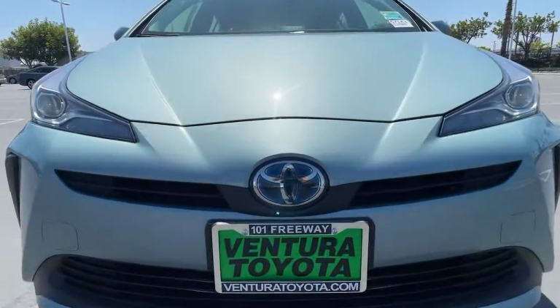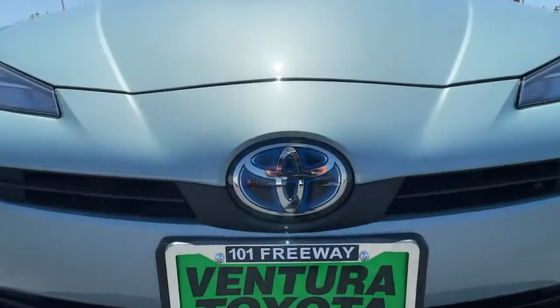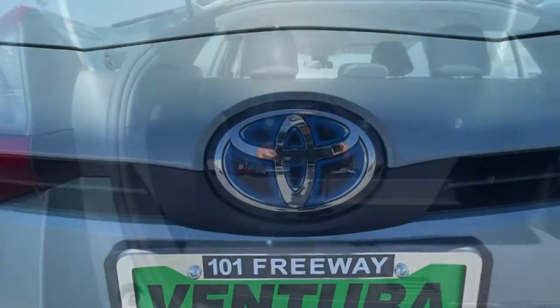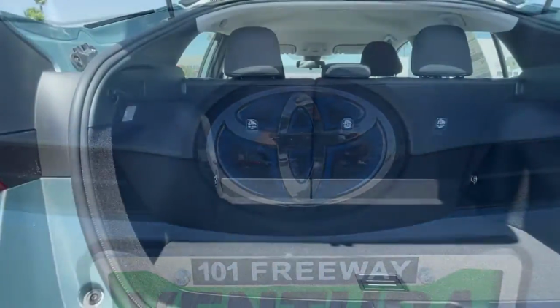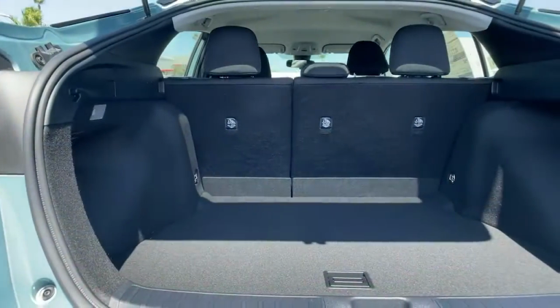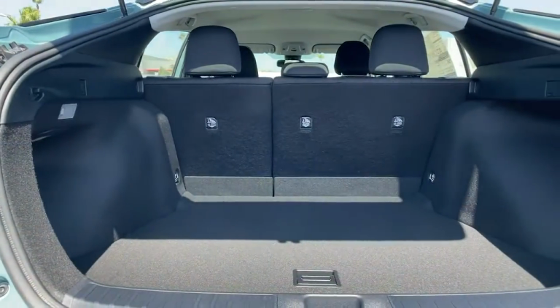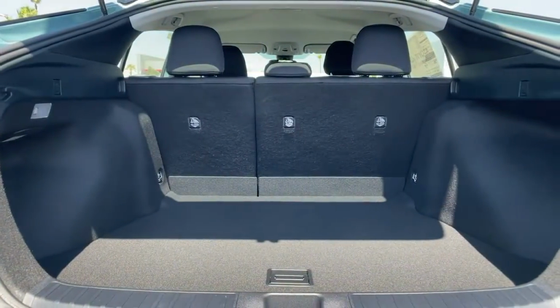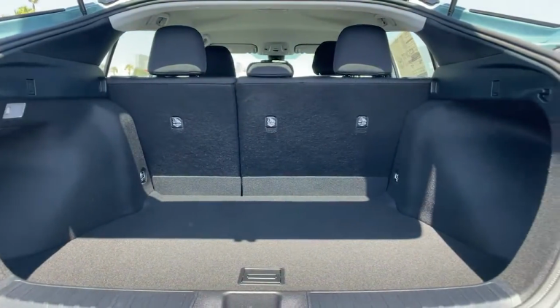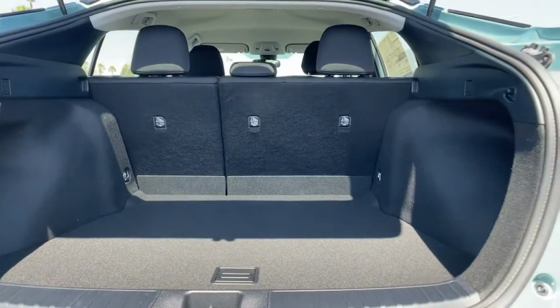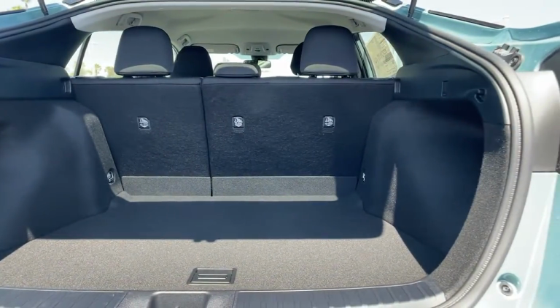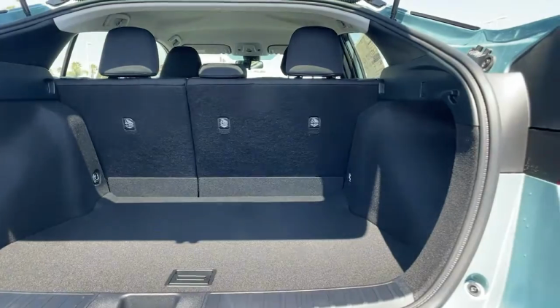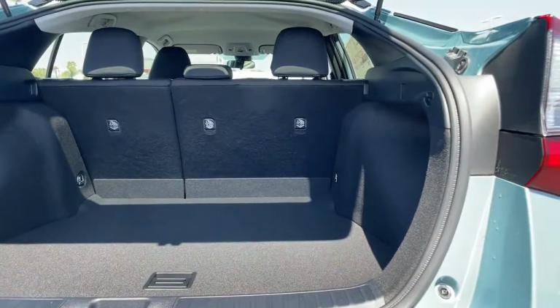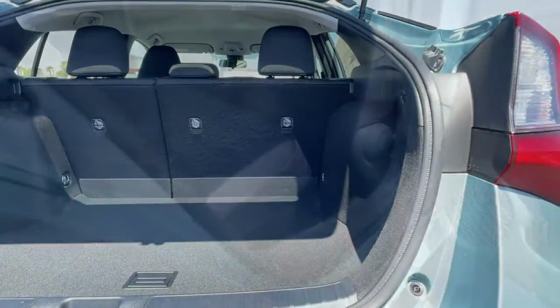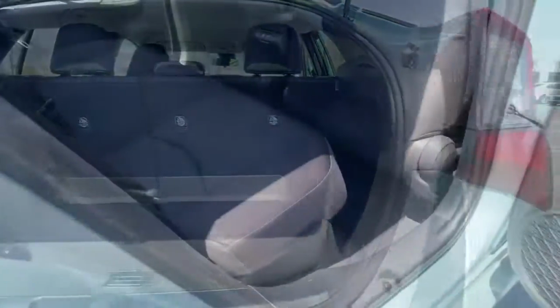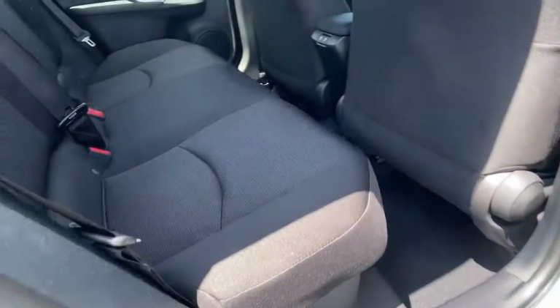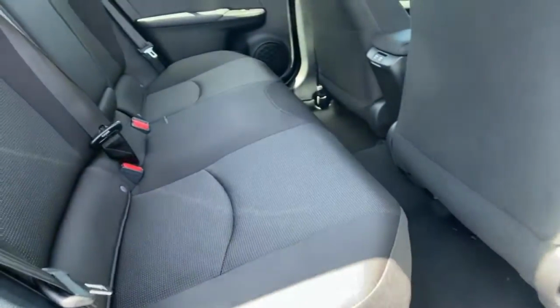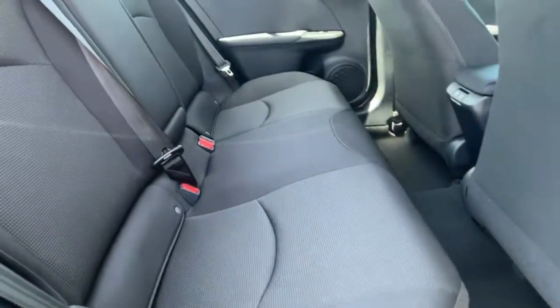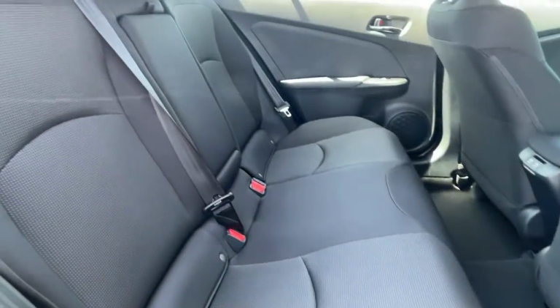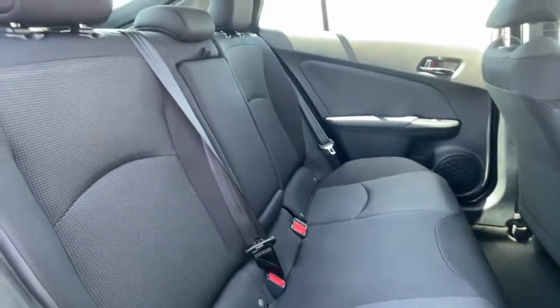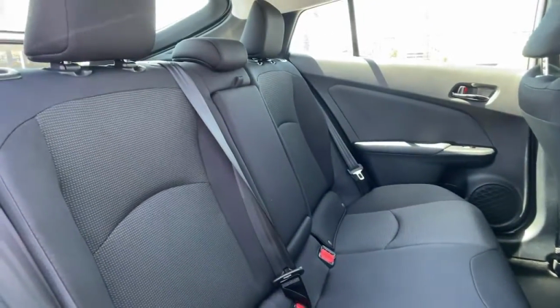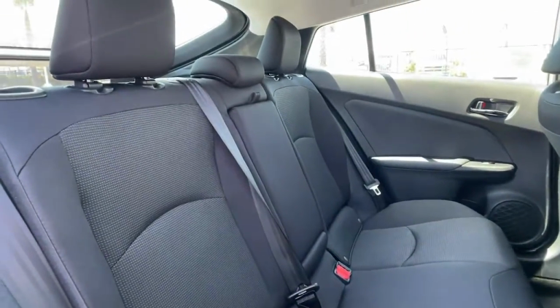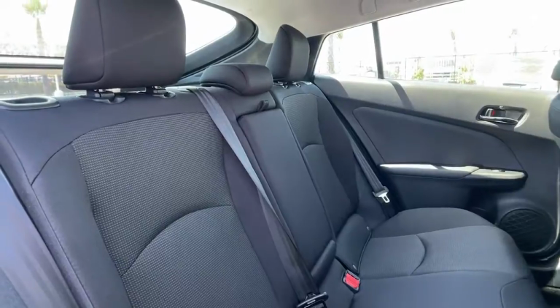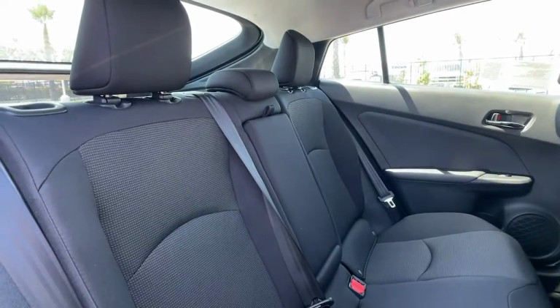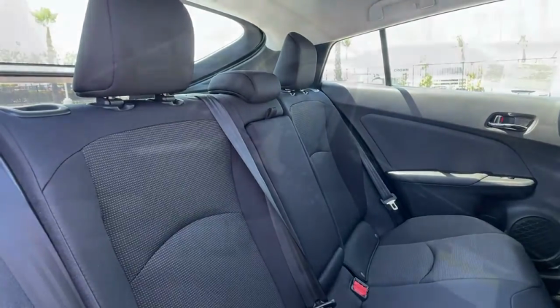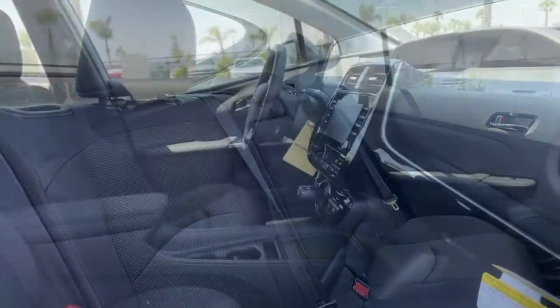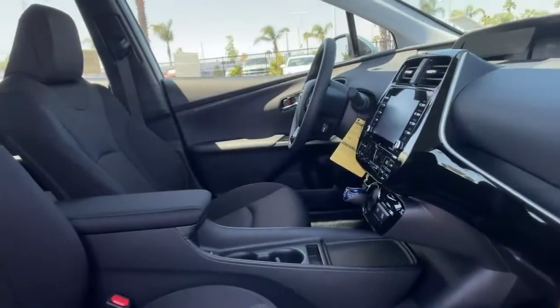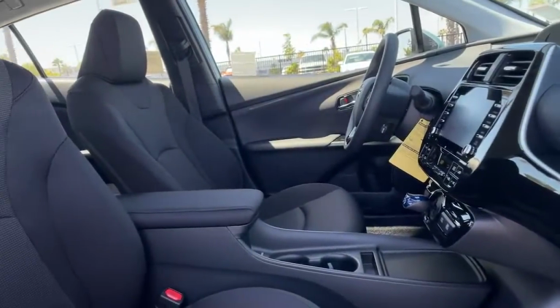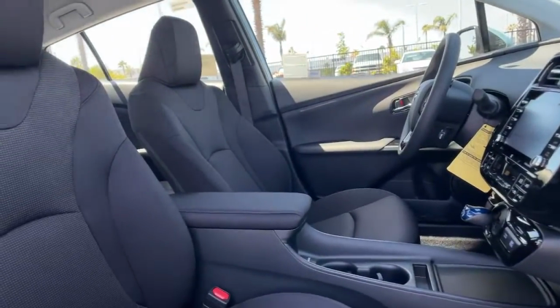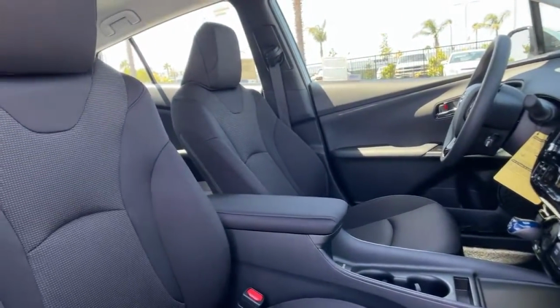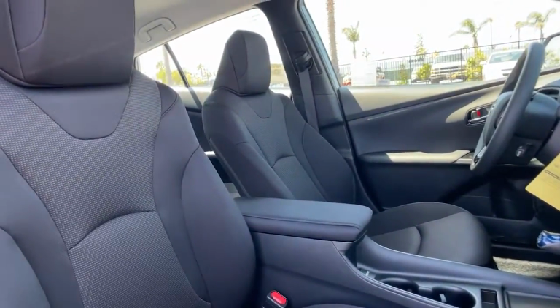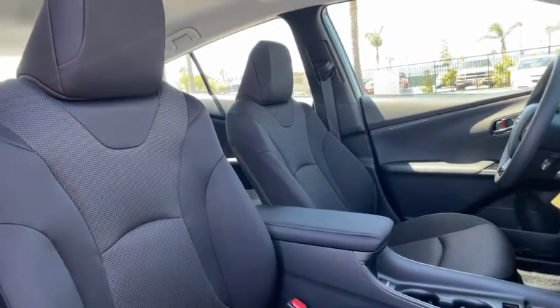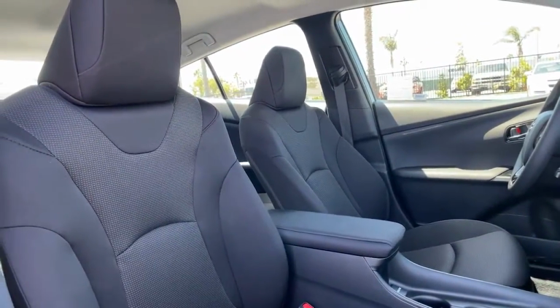Keyless entry, backup camera, satellite radio, lane keeping assist, keyless start, iPod and MP3 input, heated mirrors, four-cylinder engine, adaptive cruise control, electronic stability control.